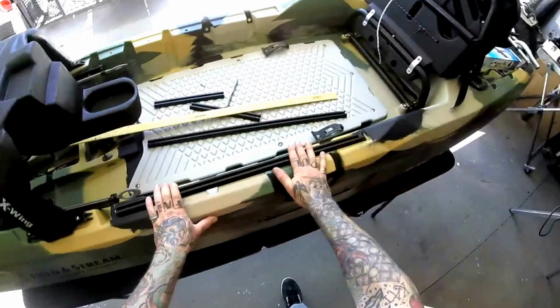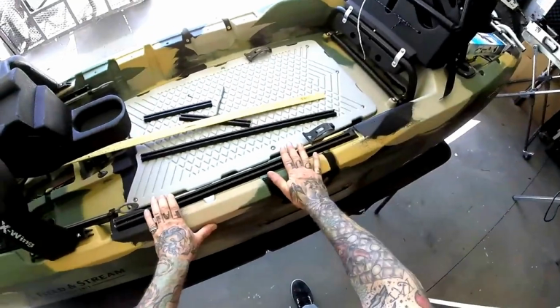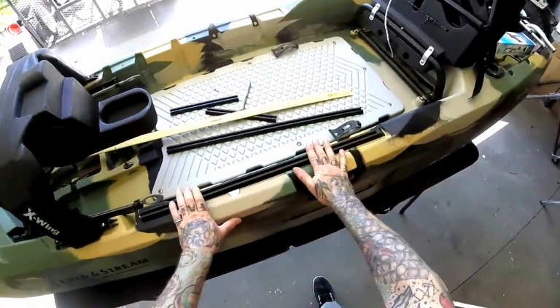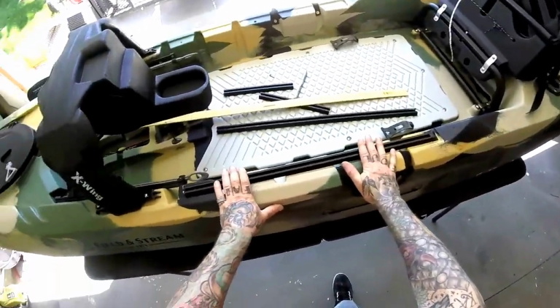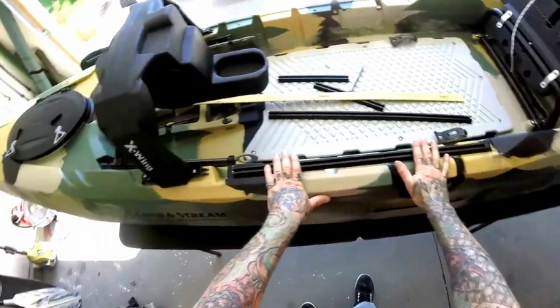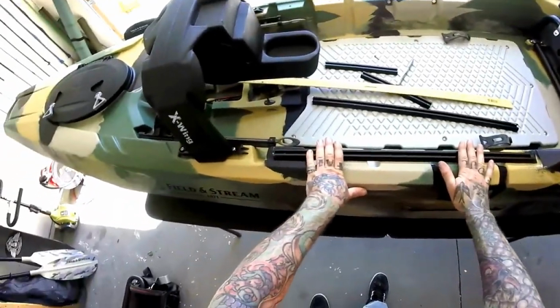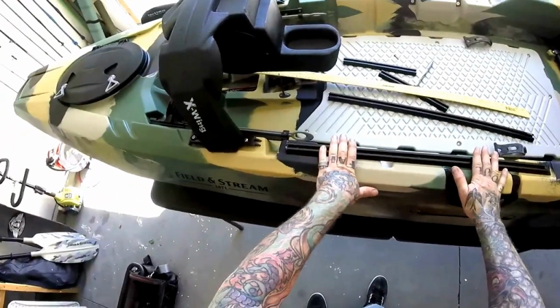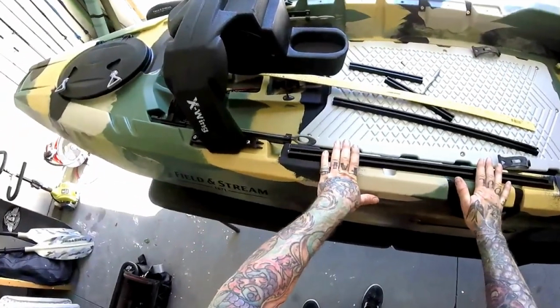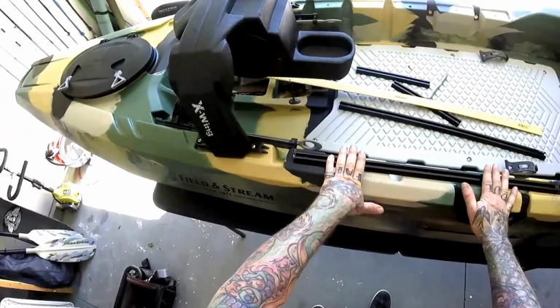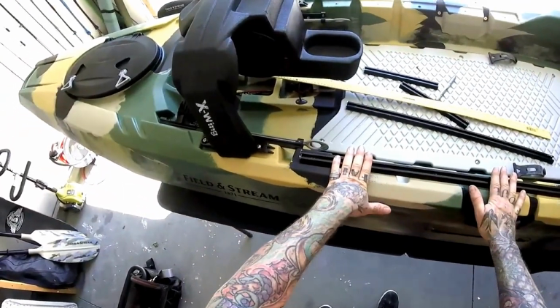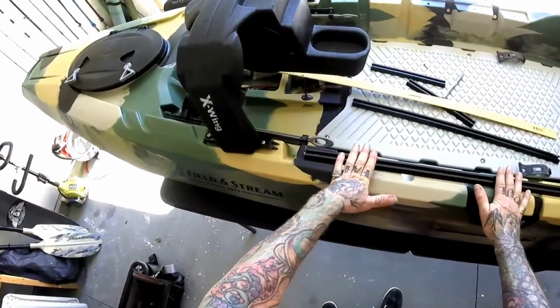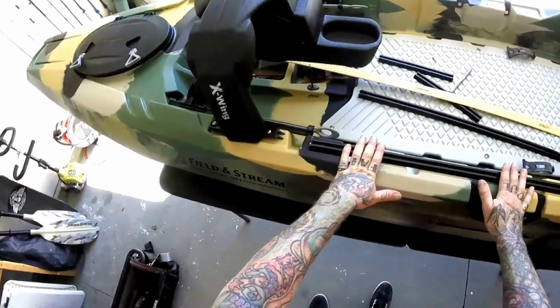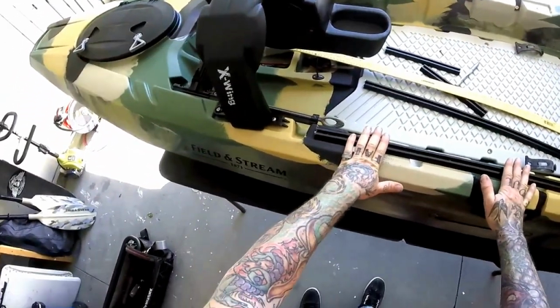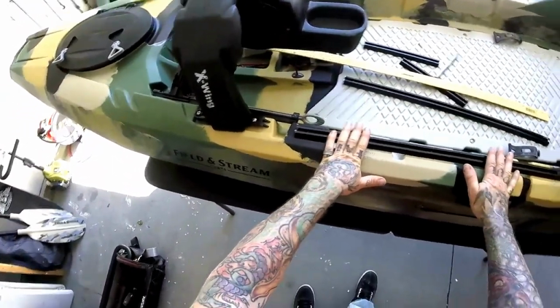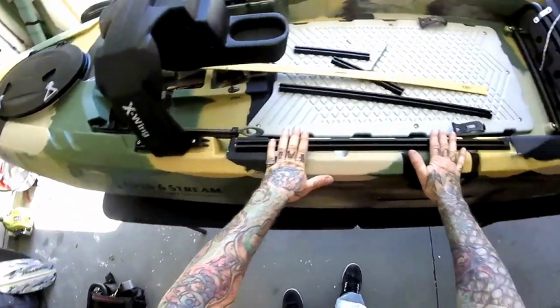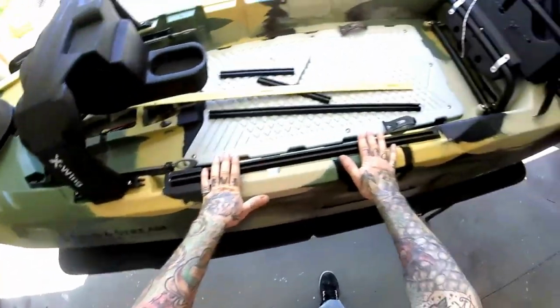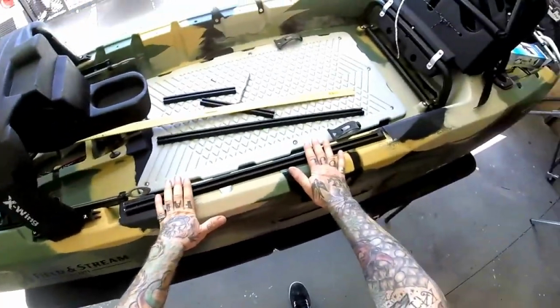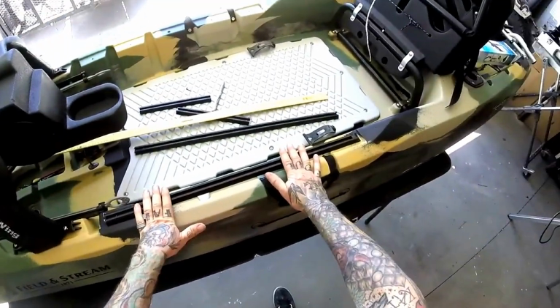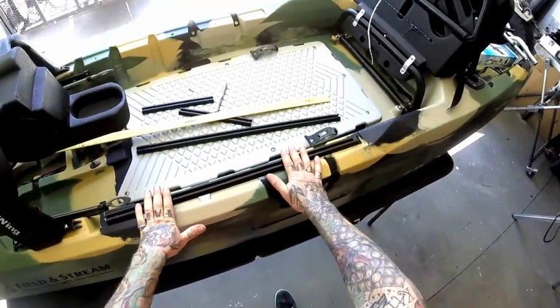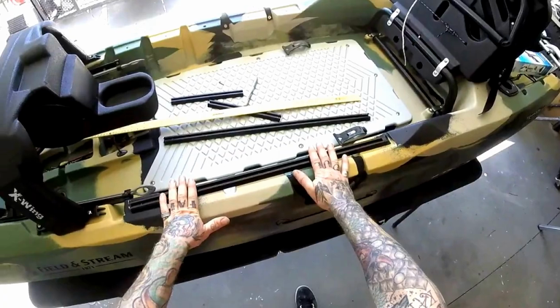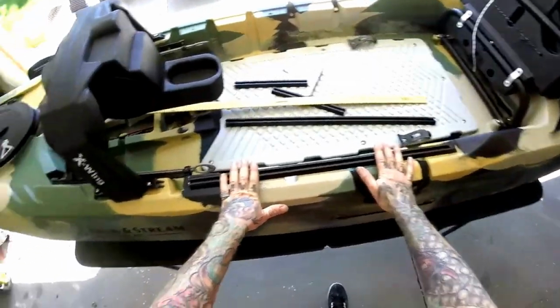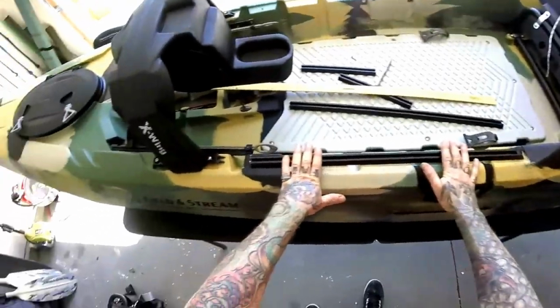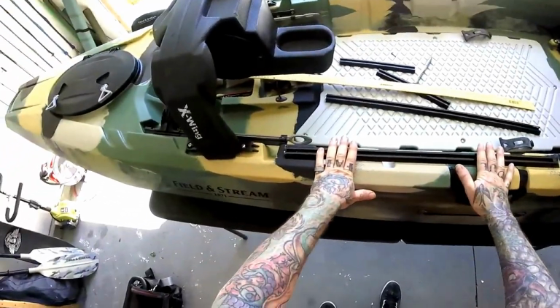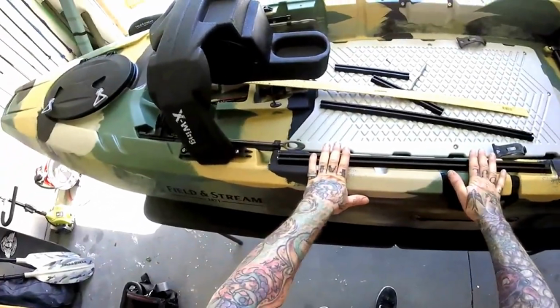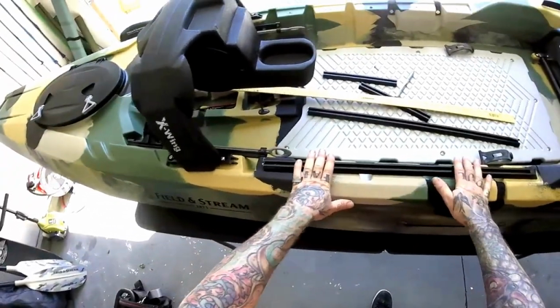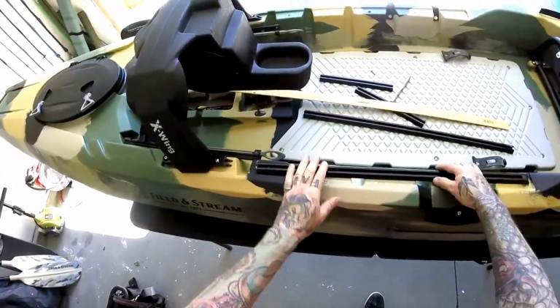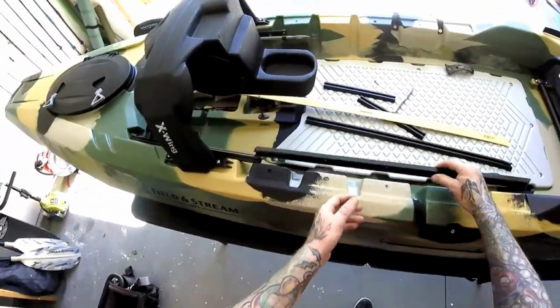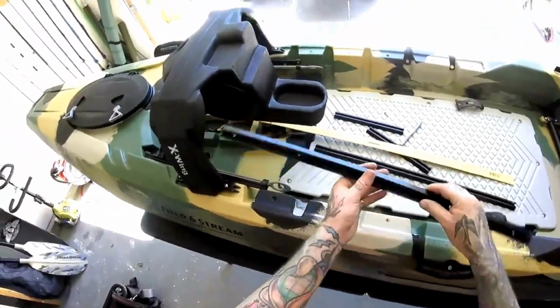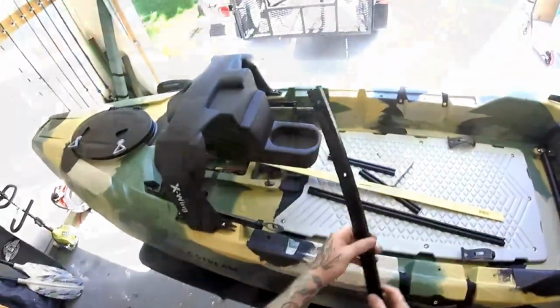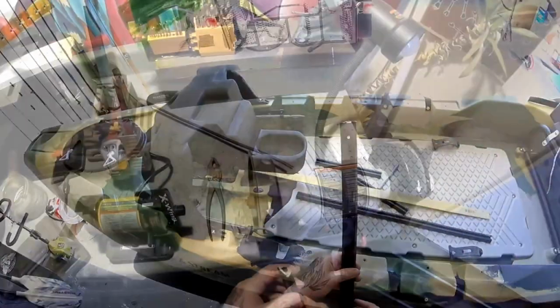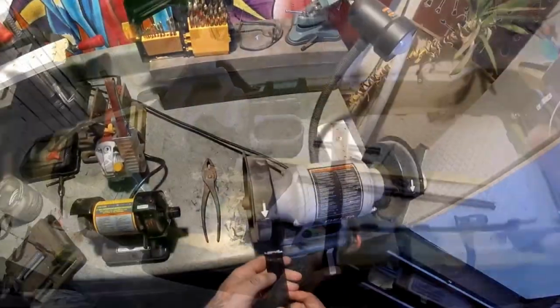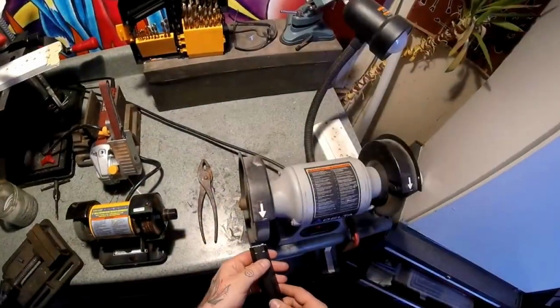It's getting close to noon, I've got to get to the tattoo shop — I've got a bunch of folks waiting. We'll get back on this tonight. See you then.